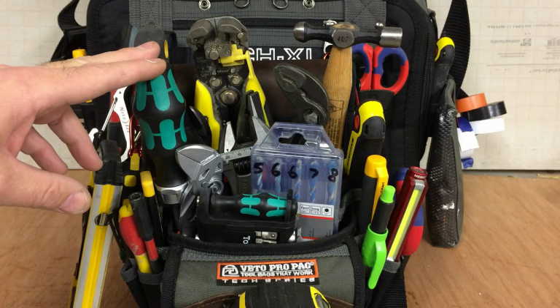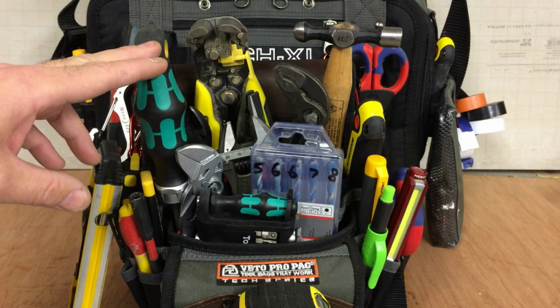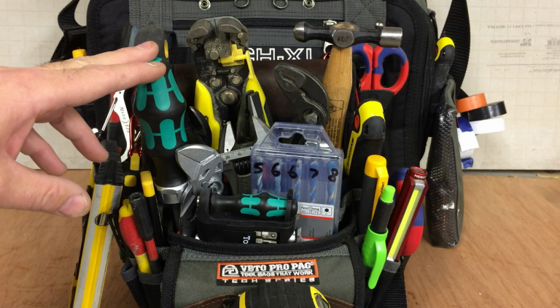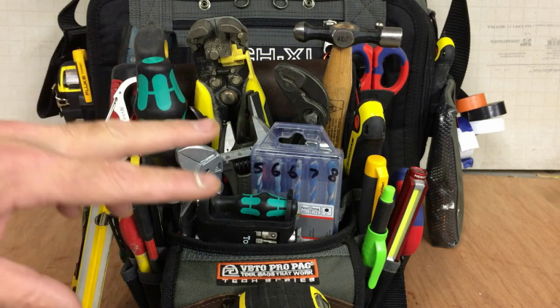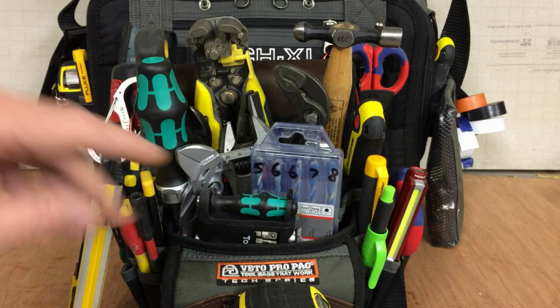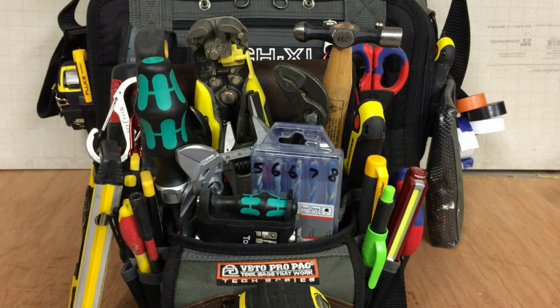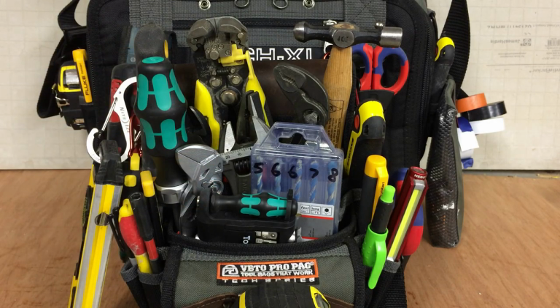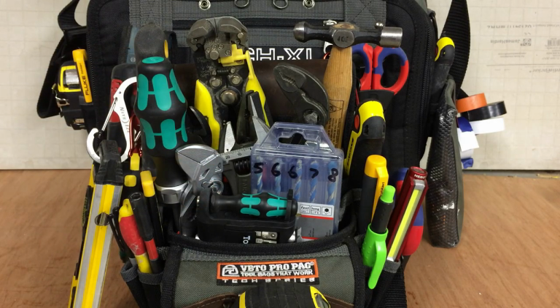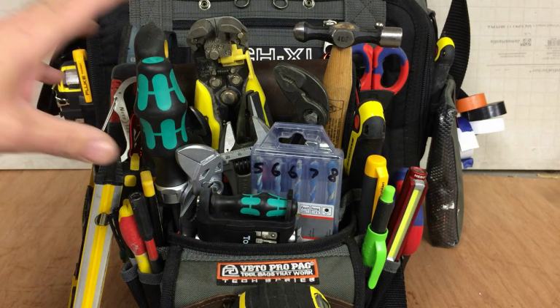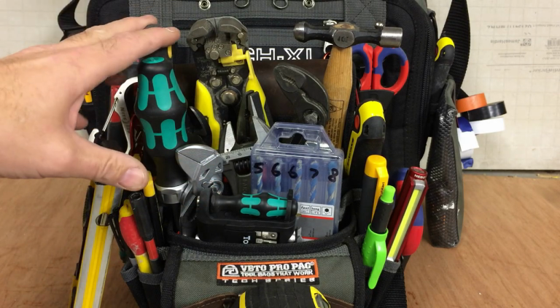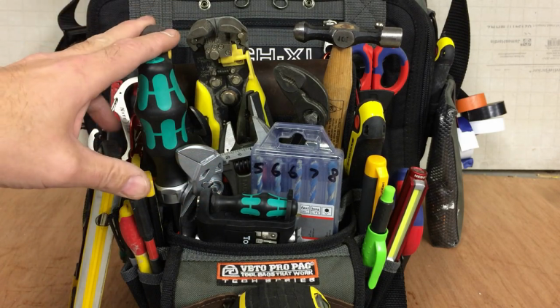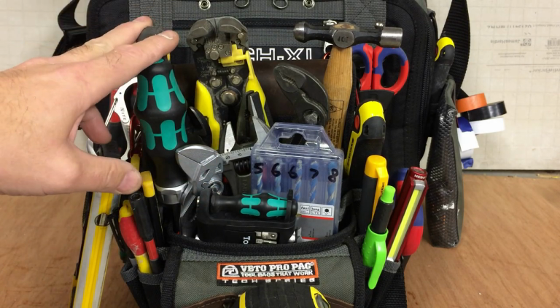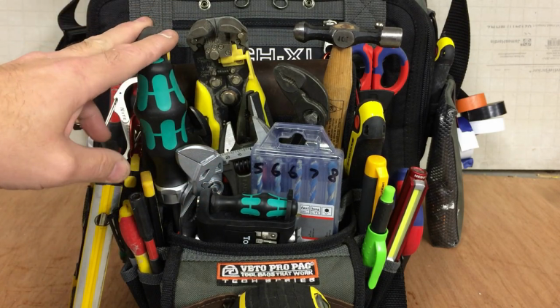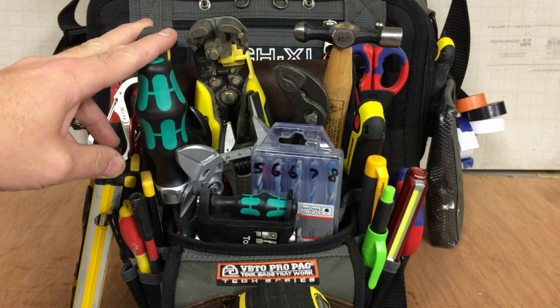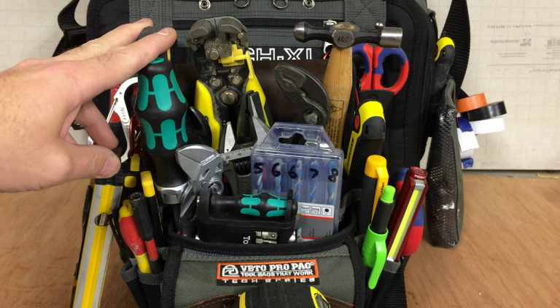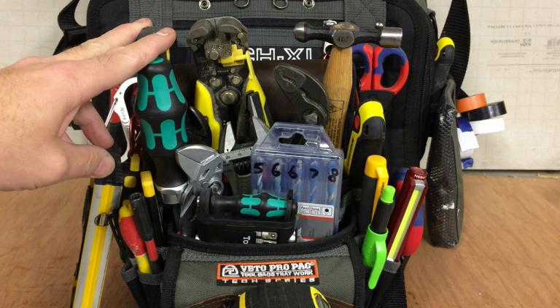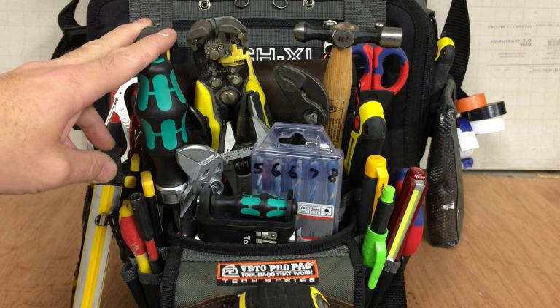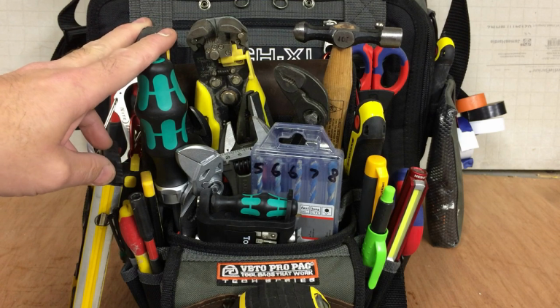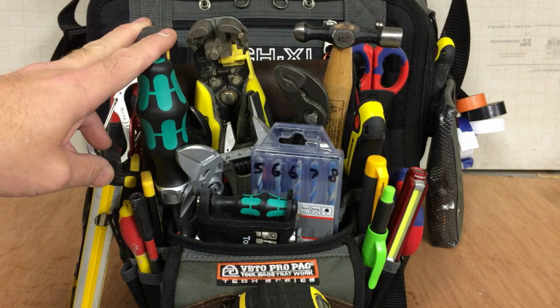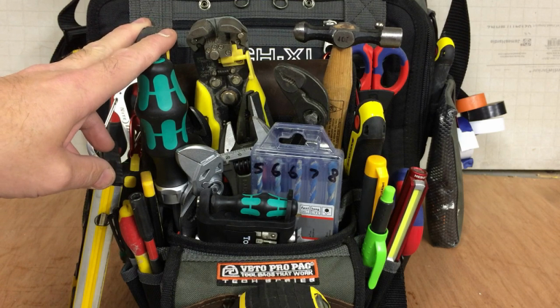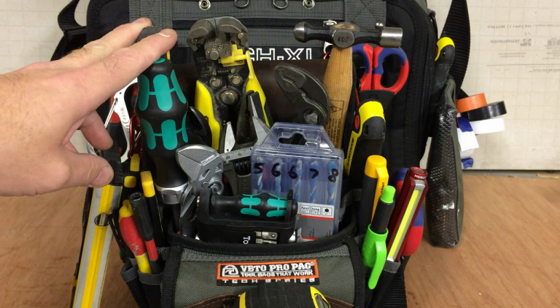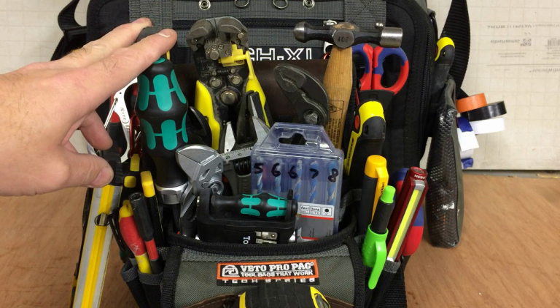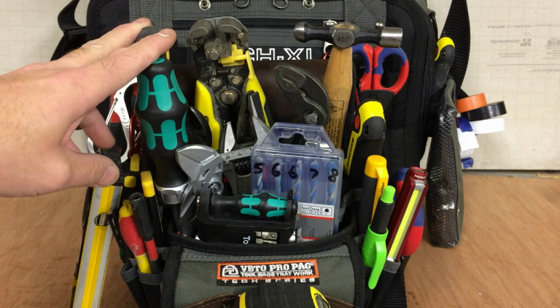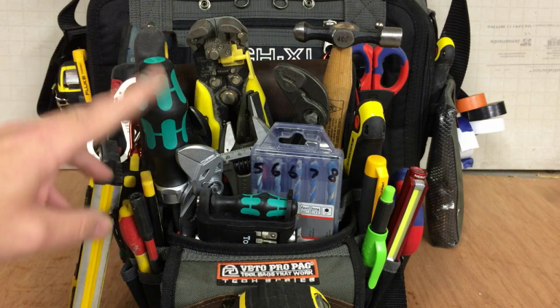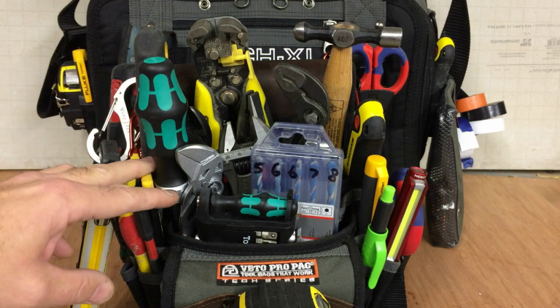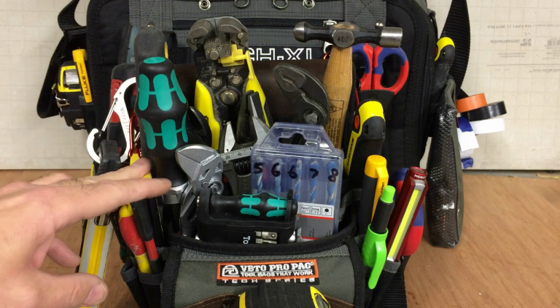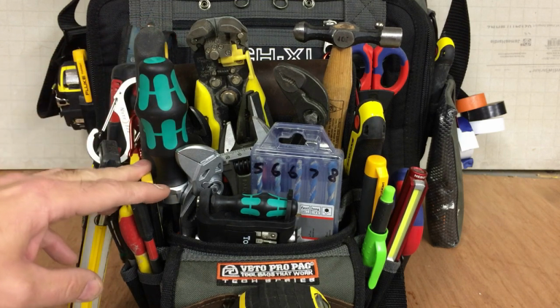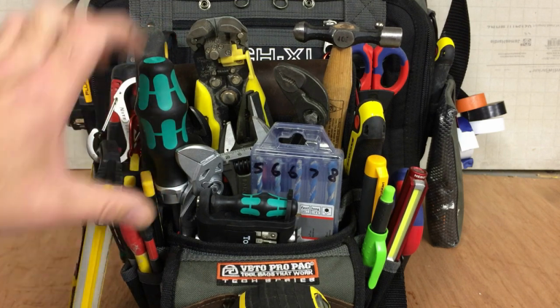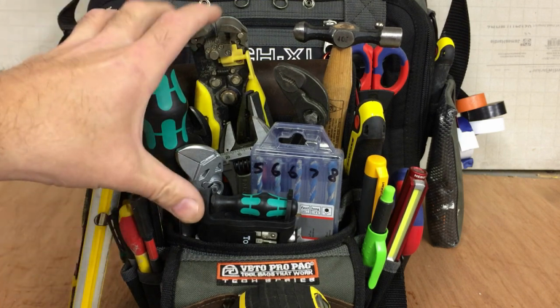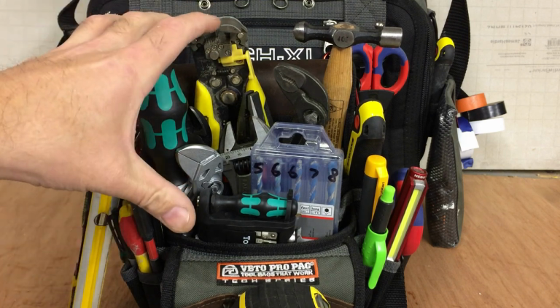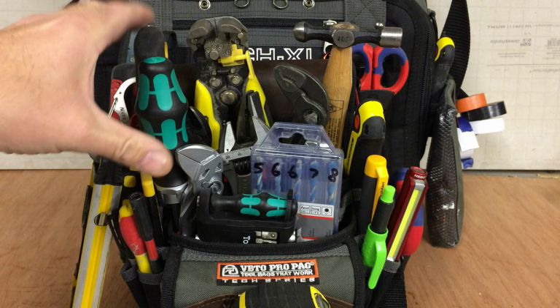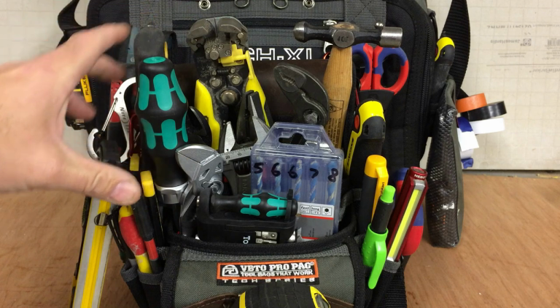I have found with the TechLC, it's such a compact and lovely feeling bag that it's no big deal just to carry the whole bag into jobs. You don't really need the smaller version.